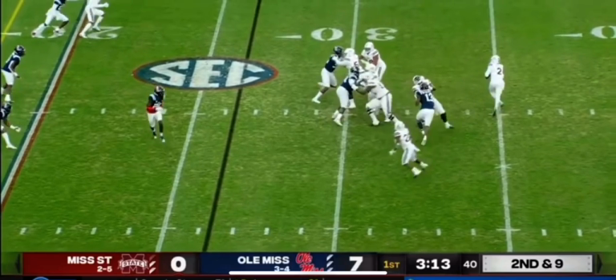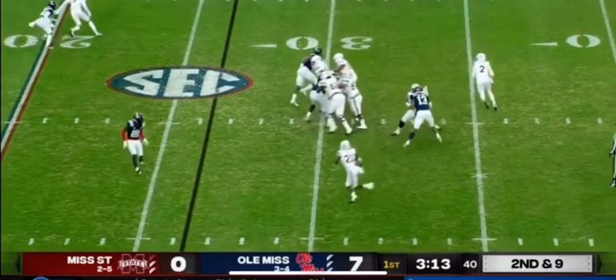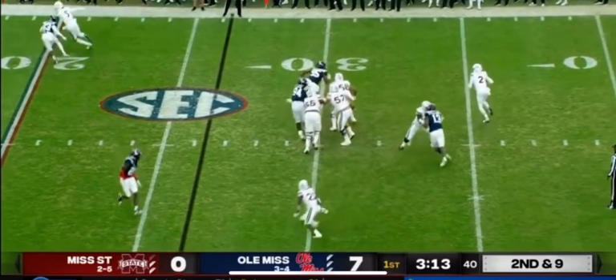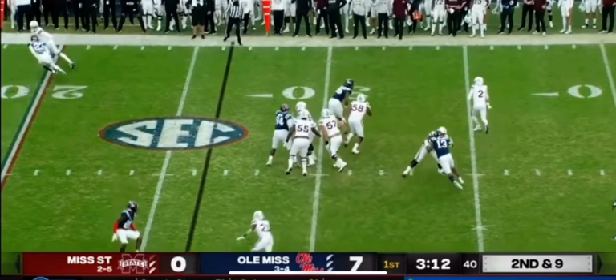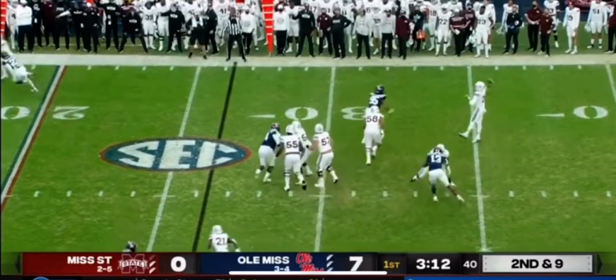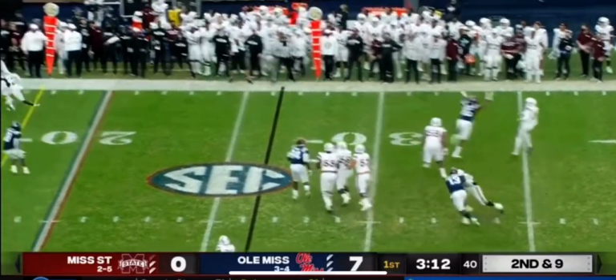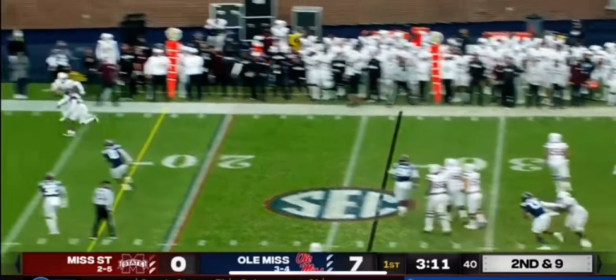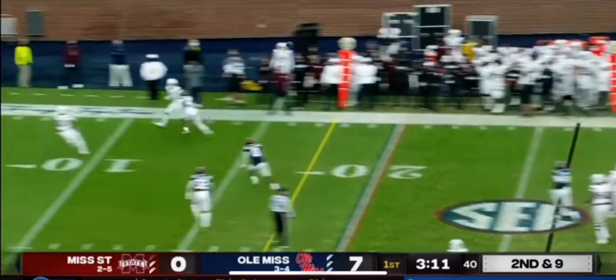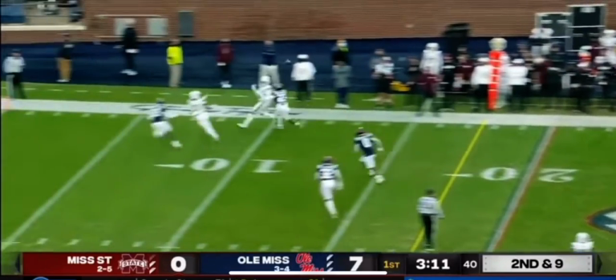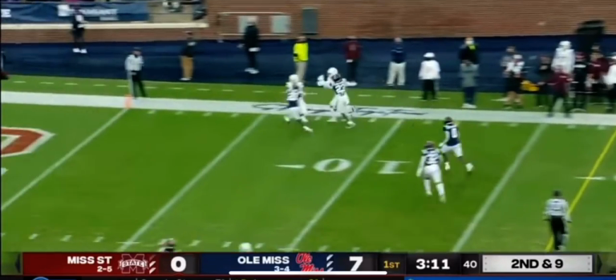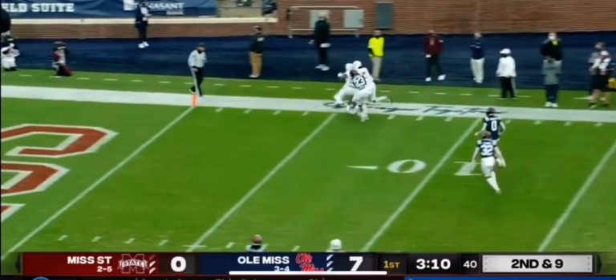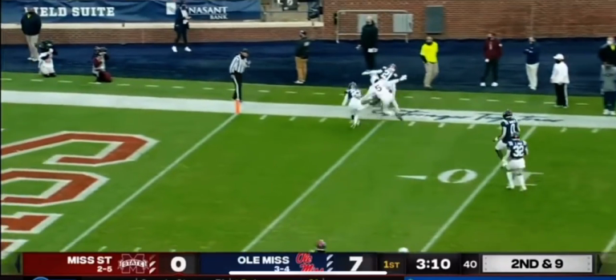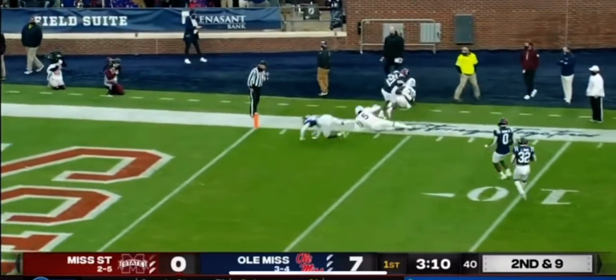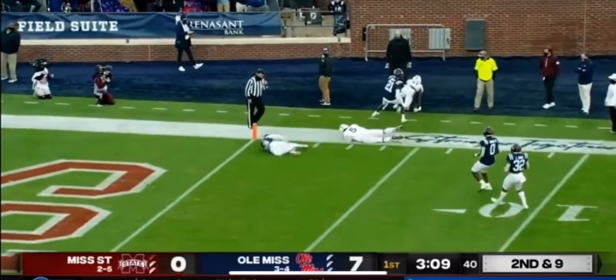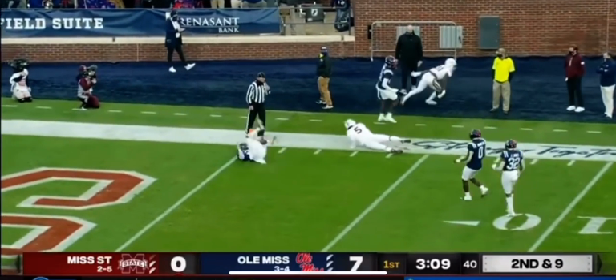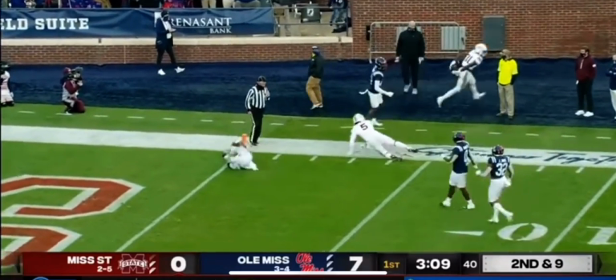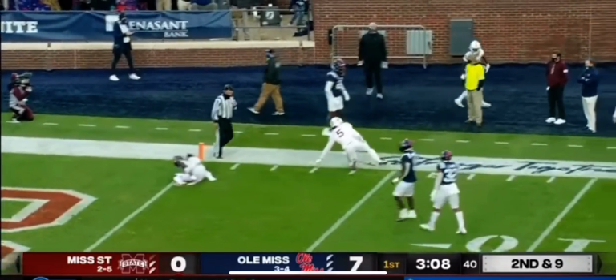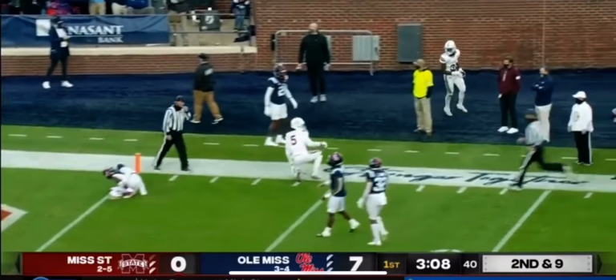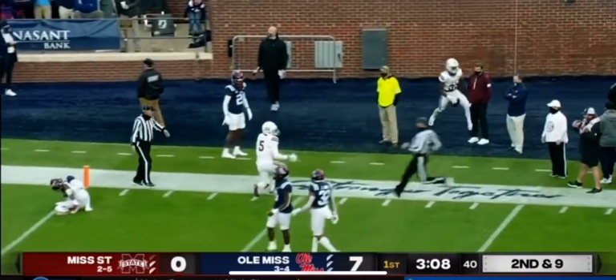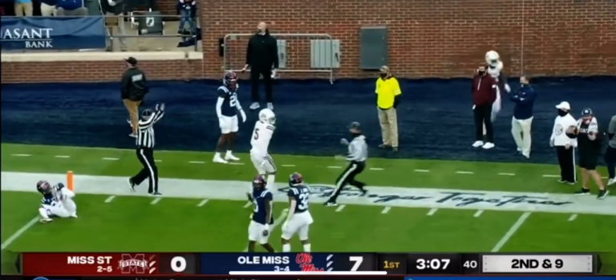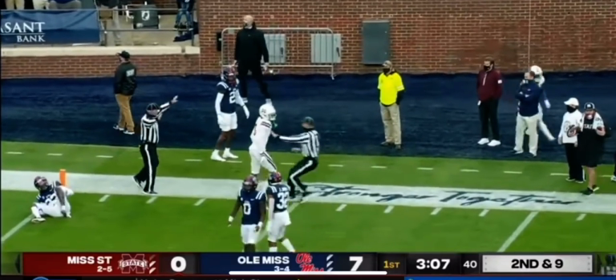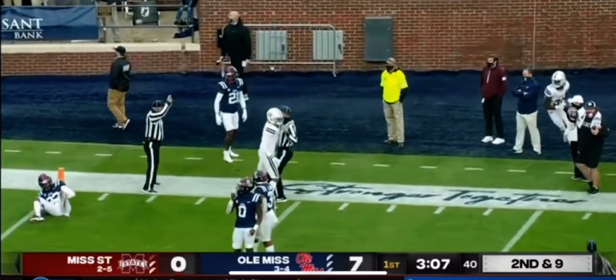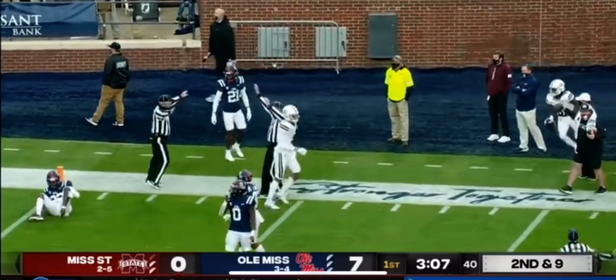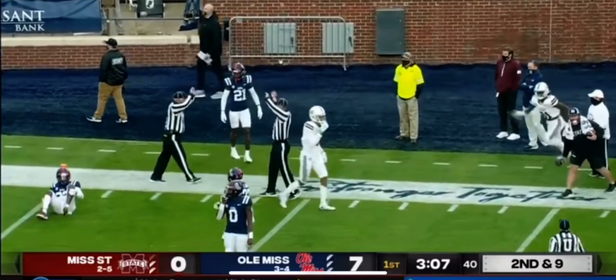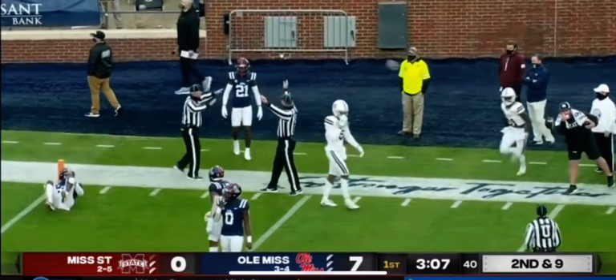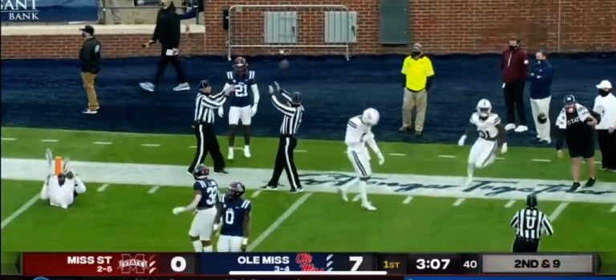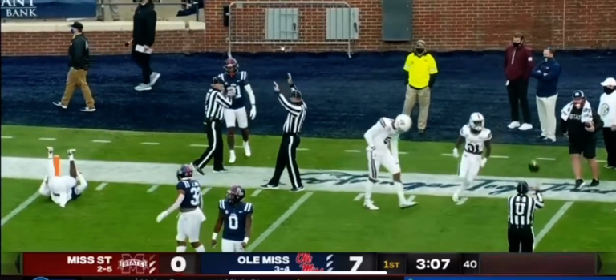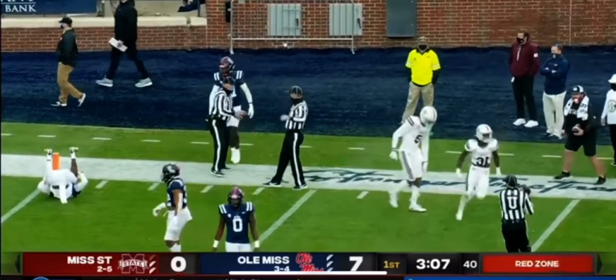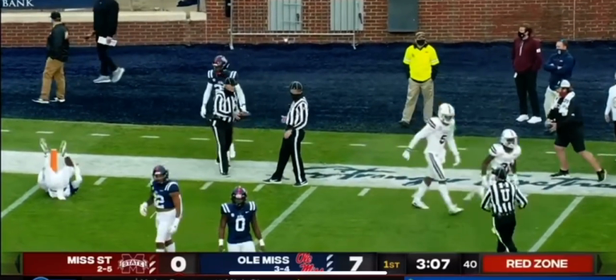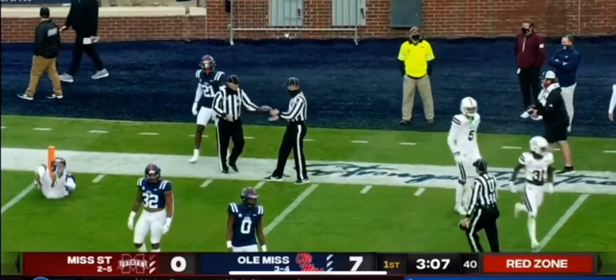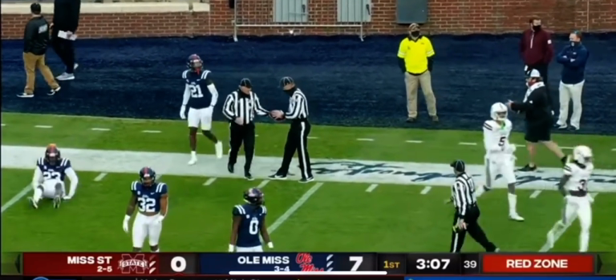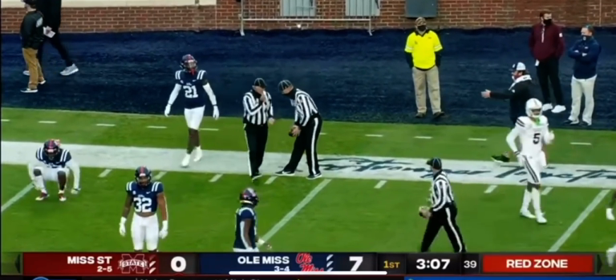Rogers has time, throws on the run down the sideline, and everybody is there. Mississippi State ends up making the catch inside the five. It's Jayden Wally.